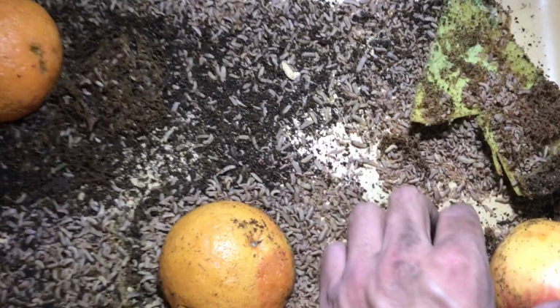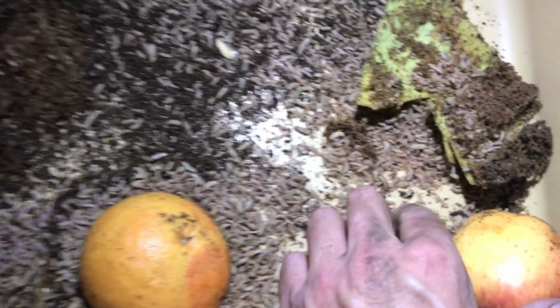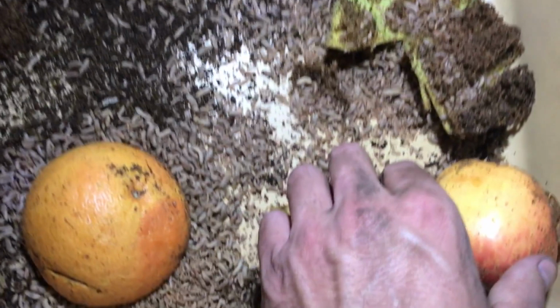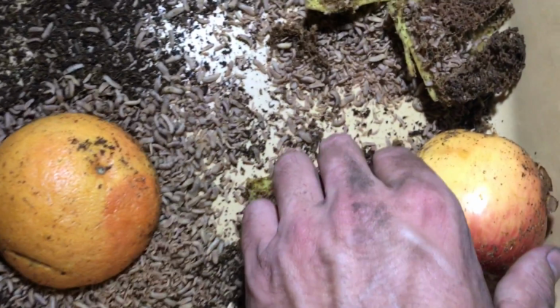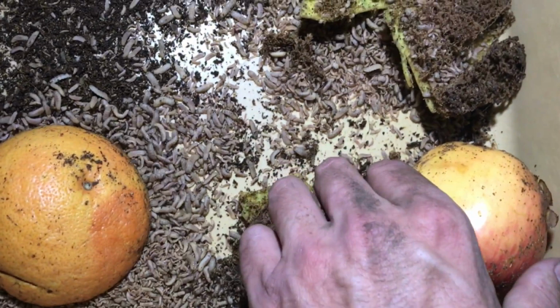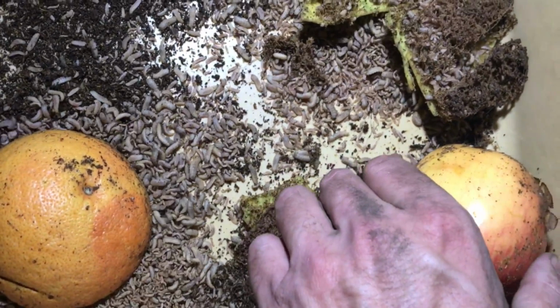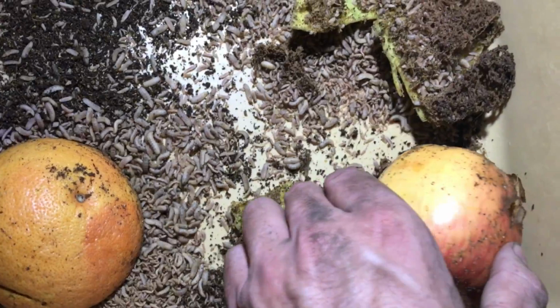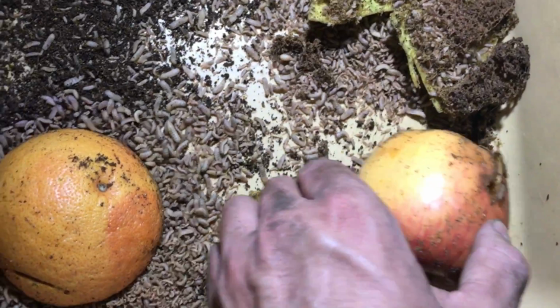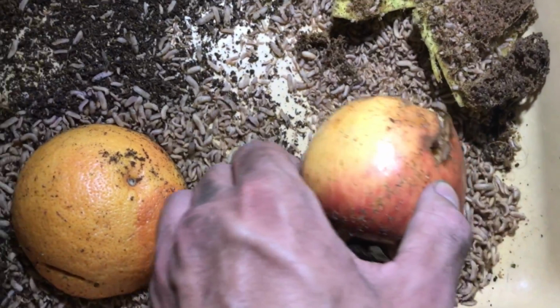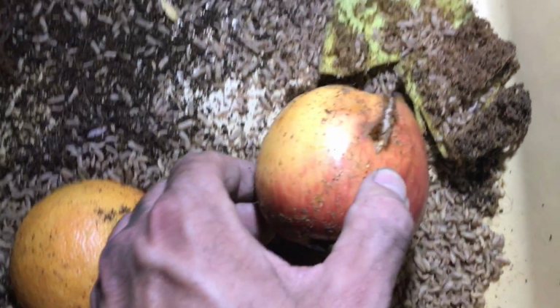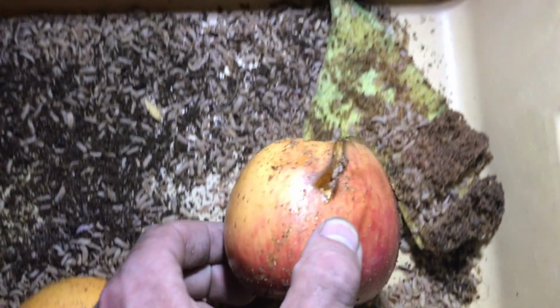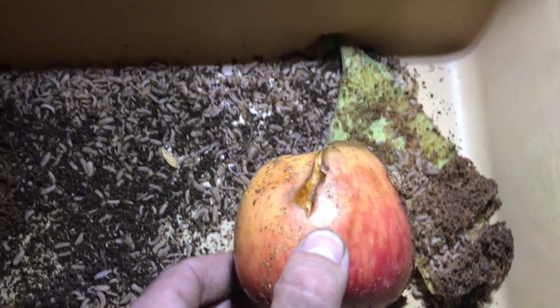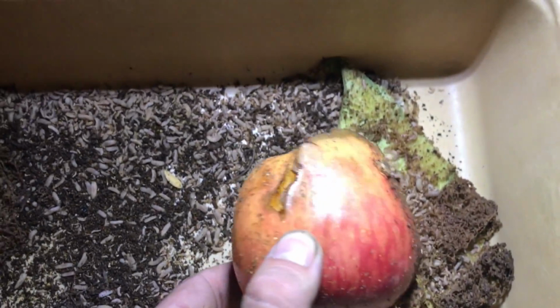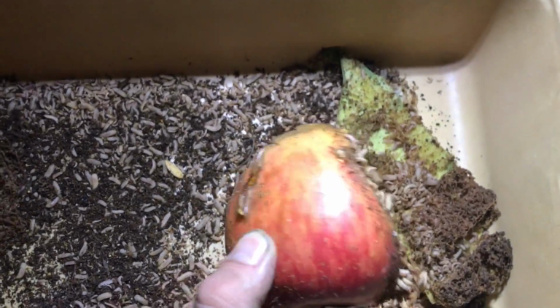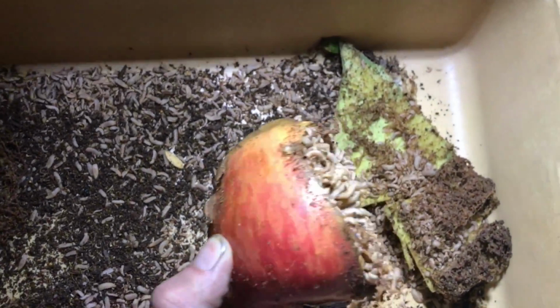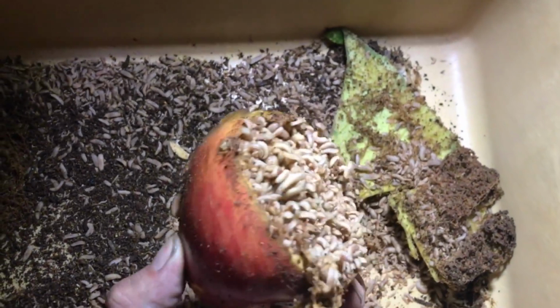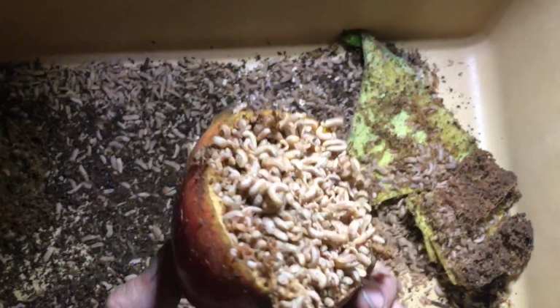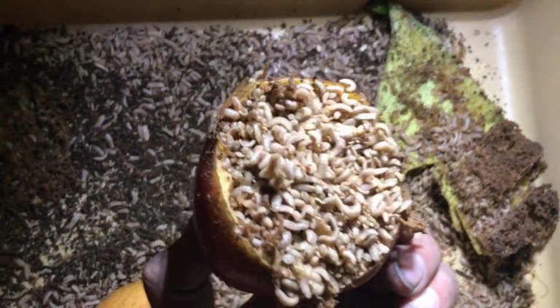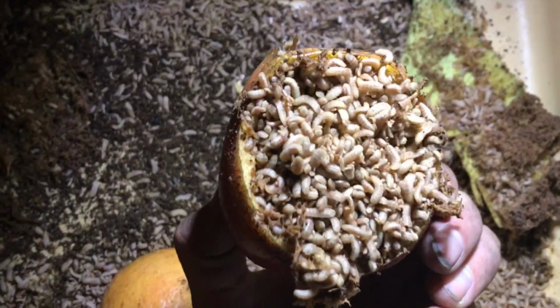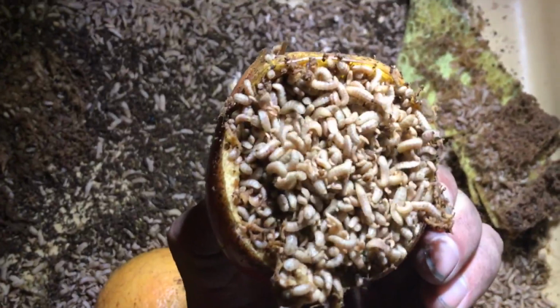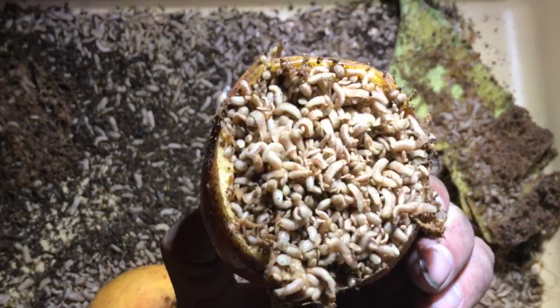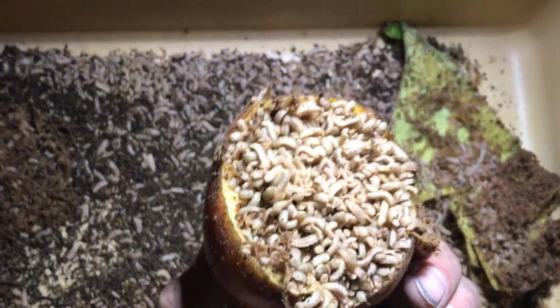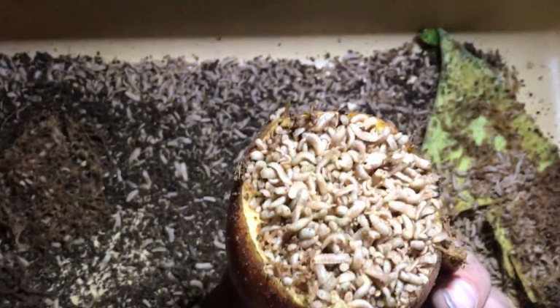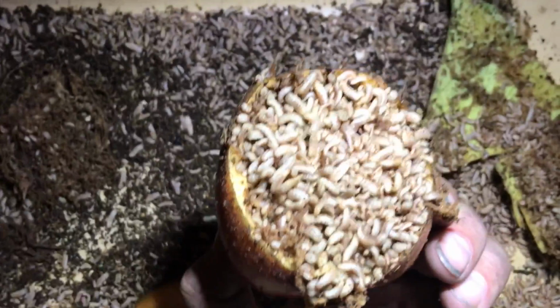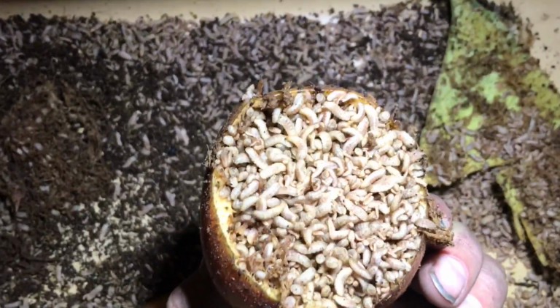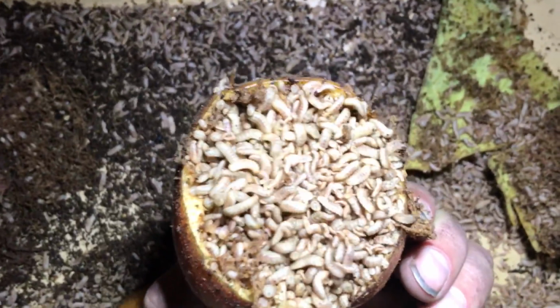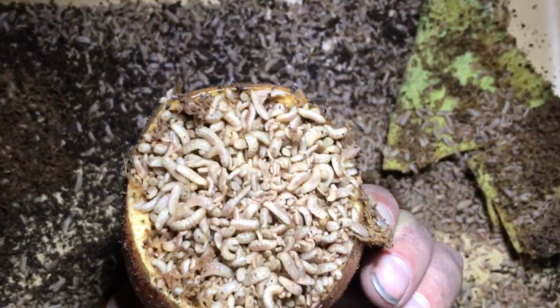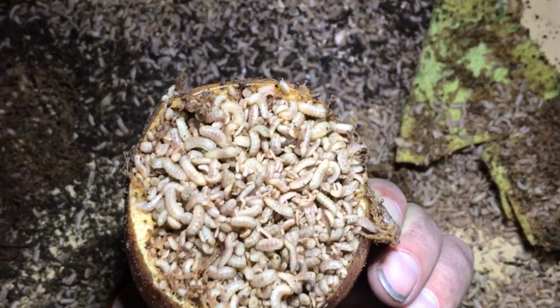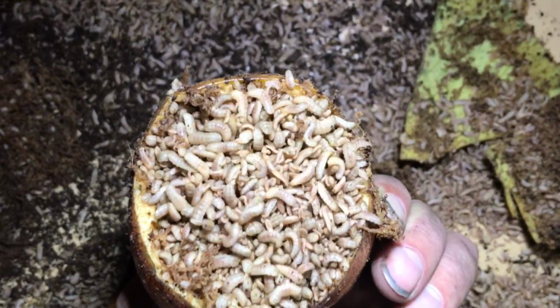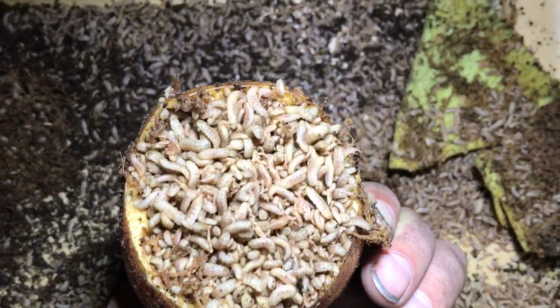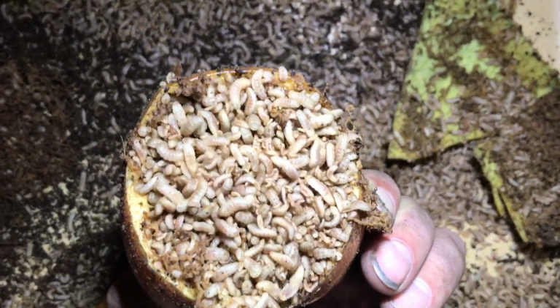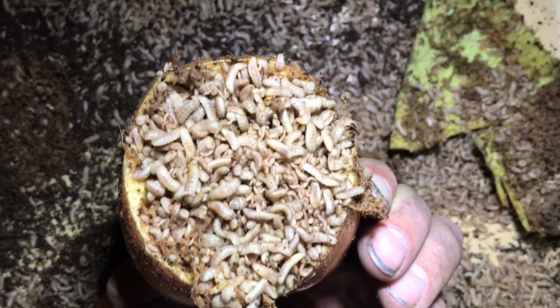If you take a loaf of bread and you feed it to the larvae, if you've got enough larvae there, they will consume that entire loaf of bread within an hour, two hours. It's a significant improvement over the time to process organic material into a usable product.